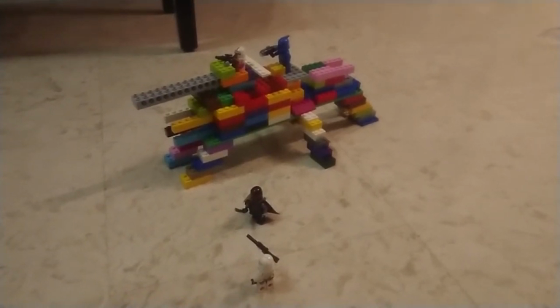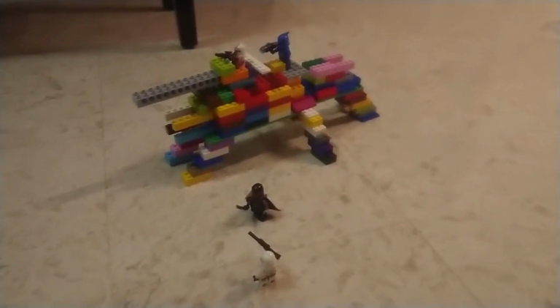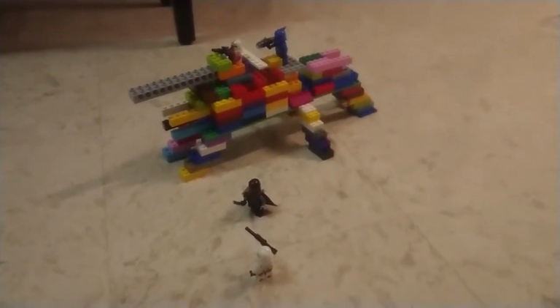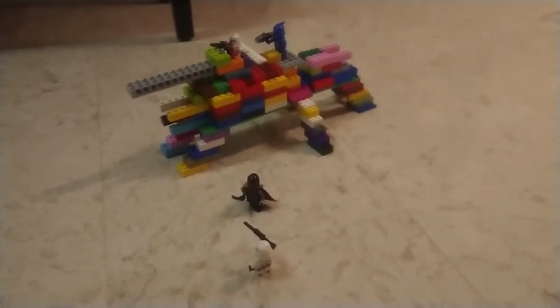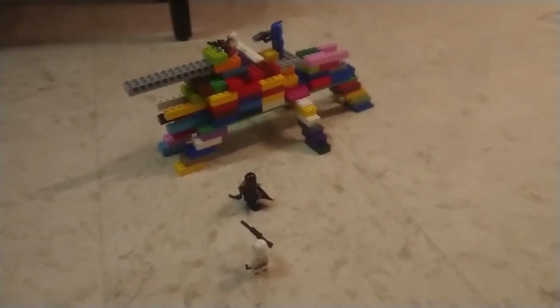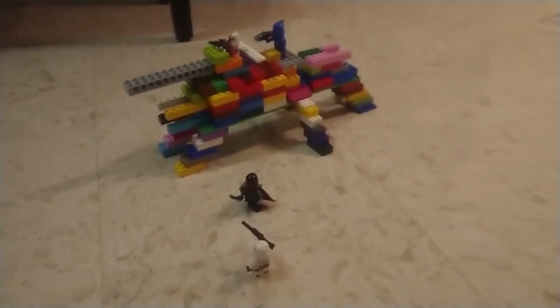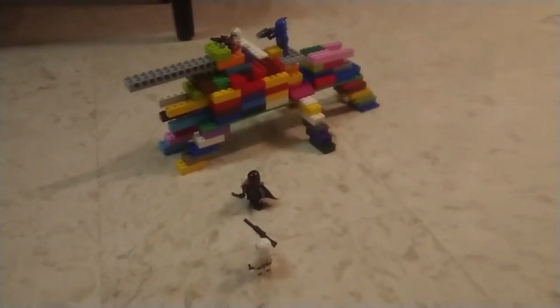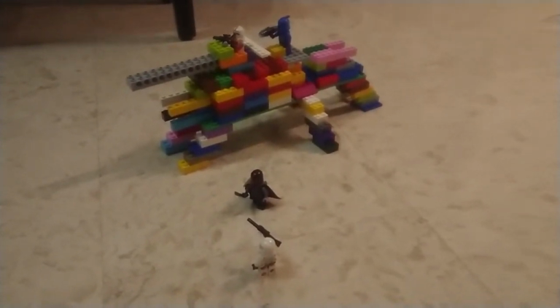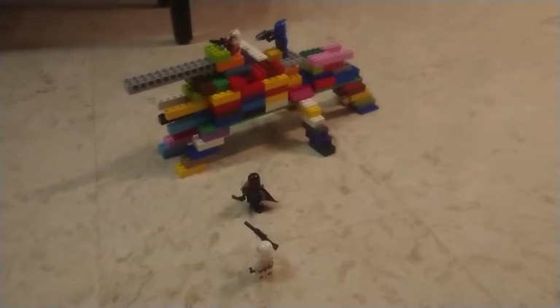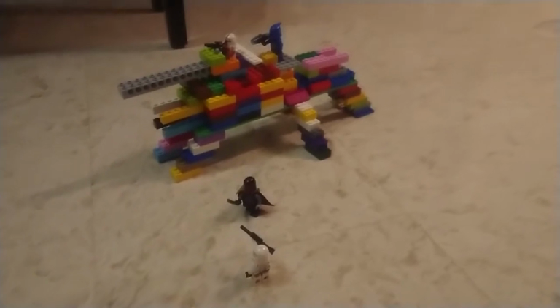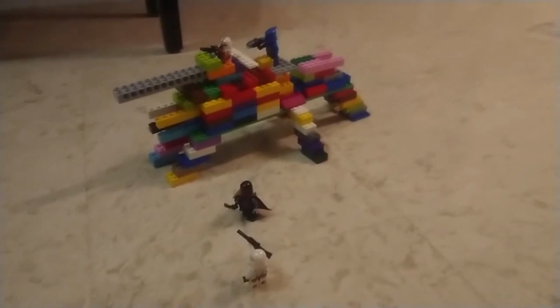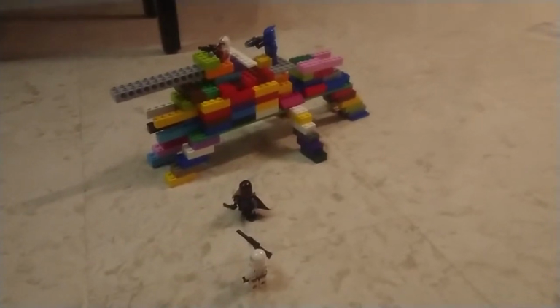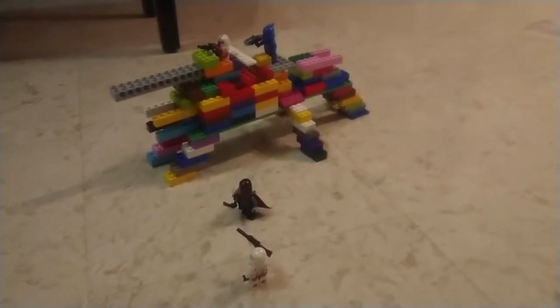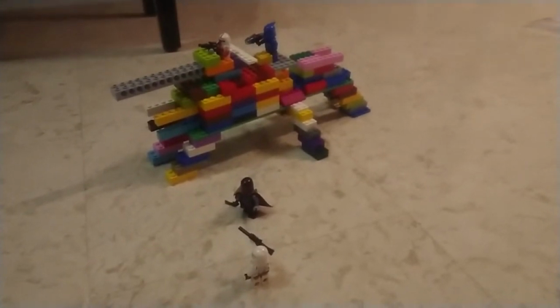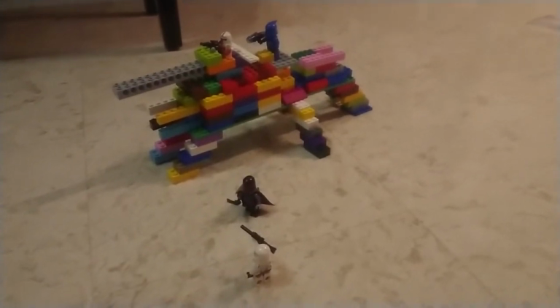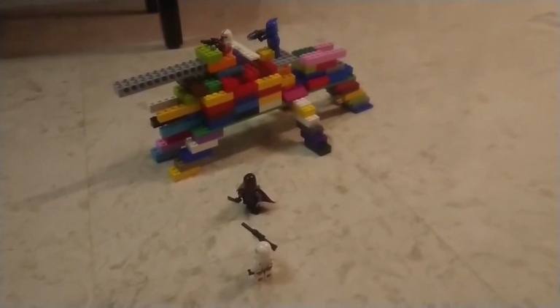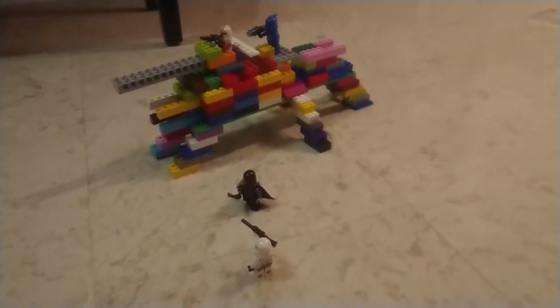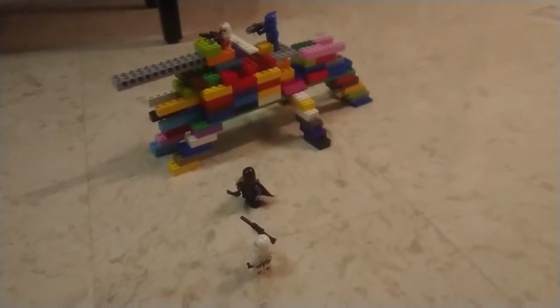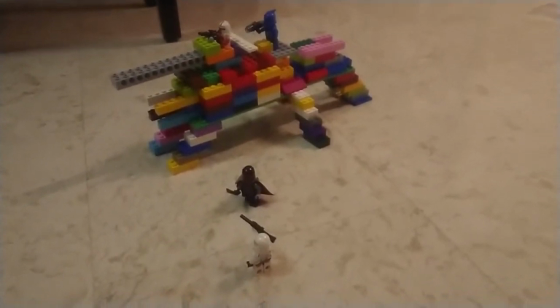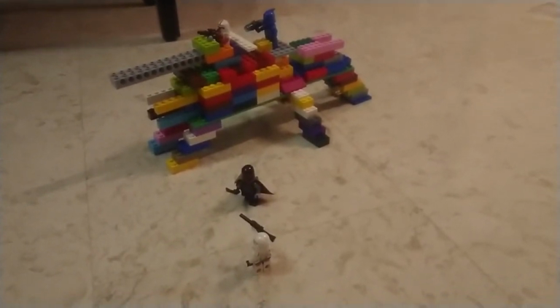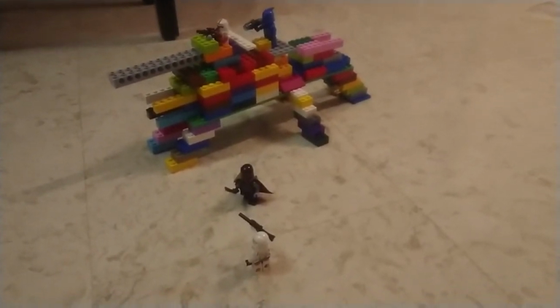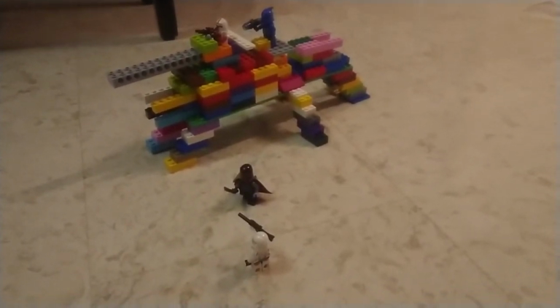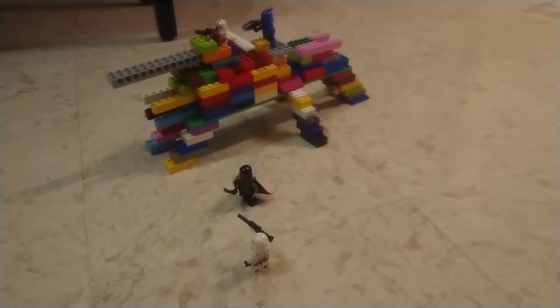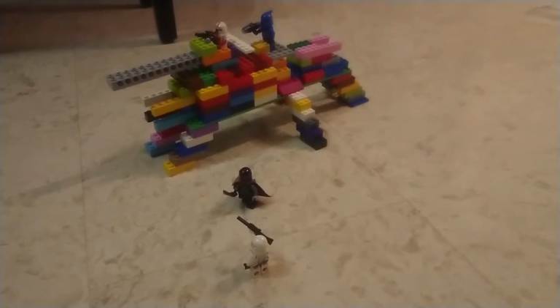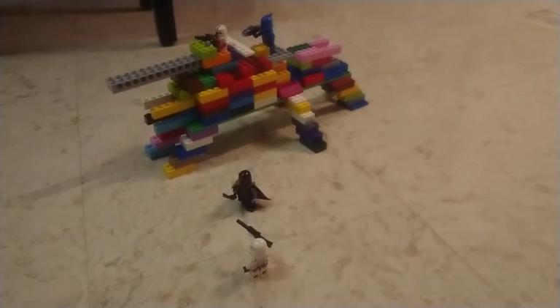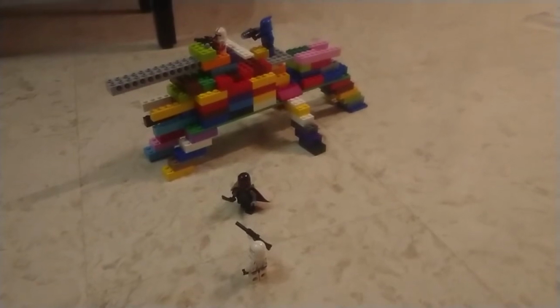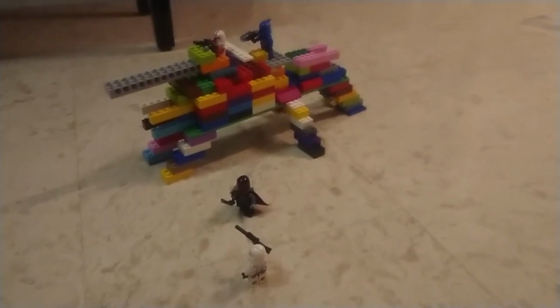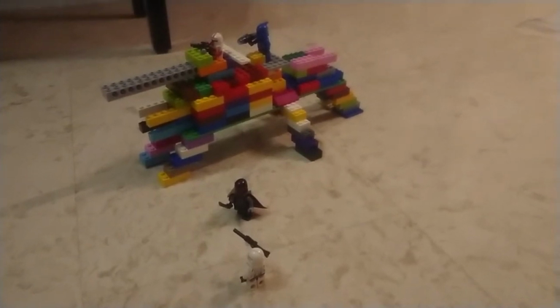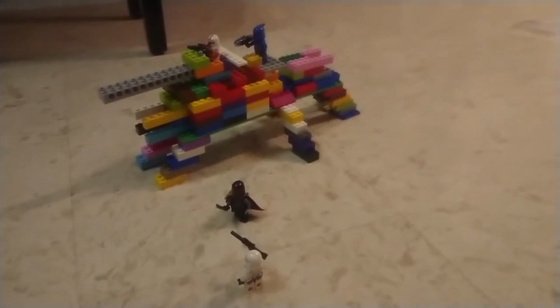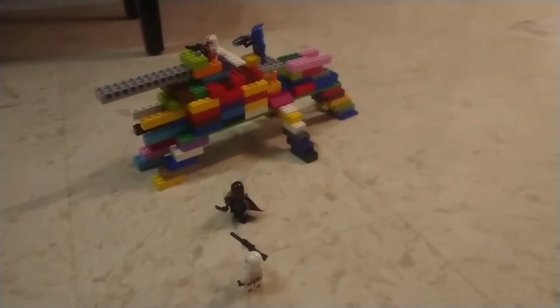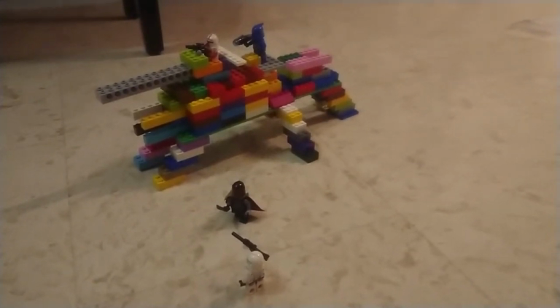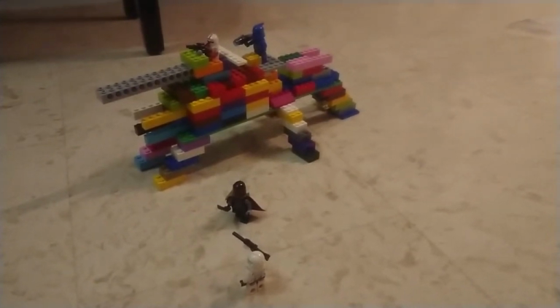Oh hello guys, welcome back to part two of the review for the AT-TE and the Juggernaut. This time we'll be working on the AT-TE. Let's get started.